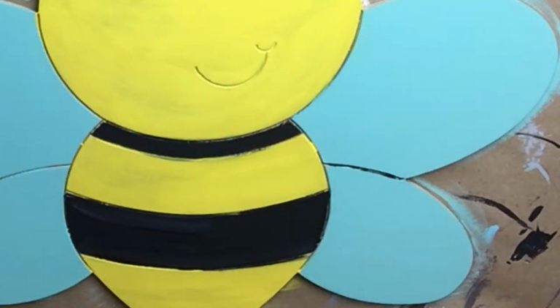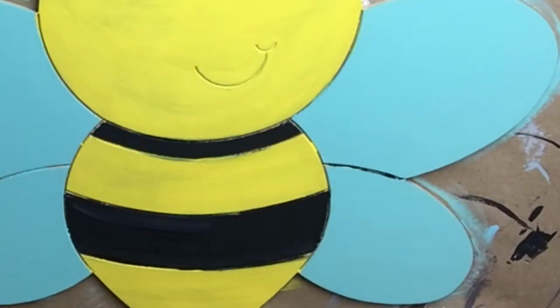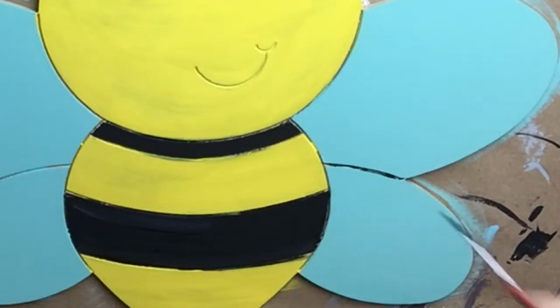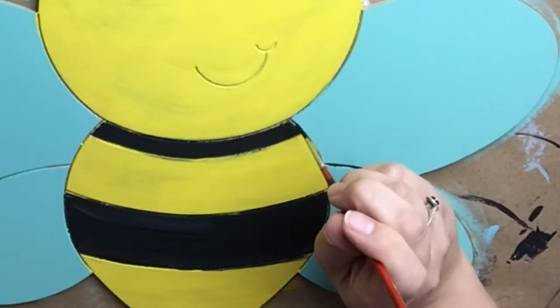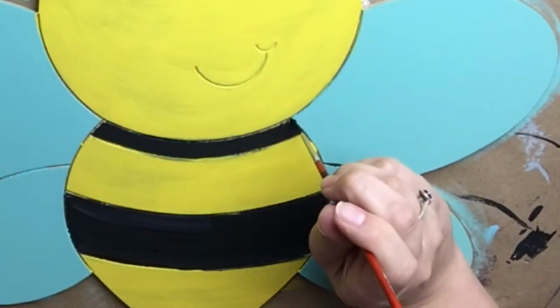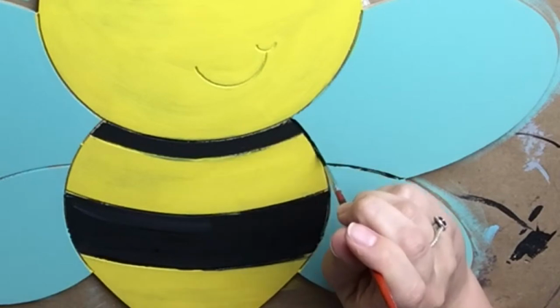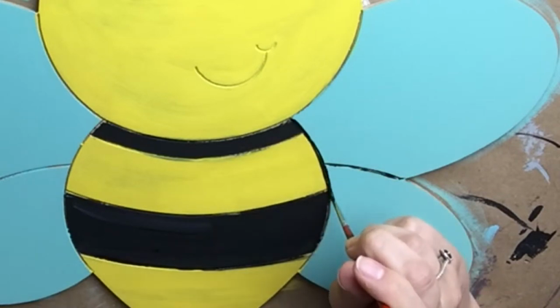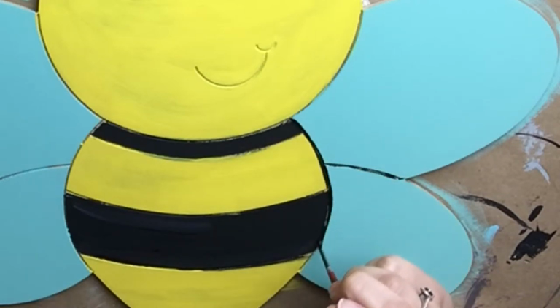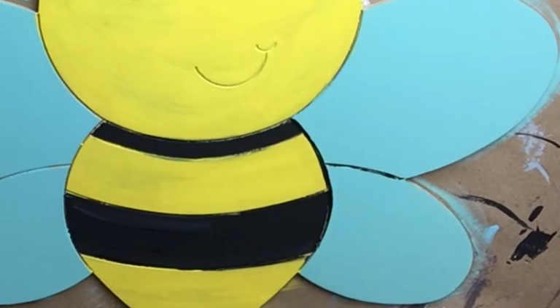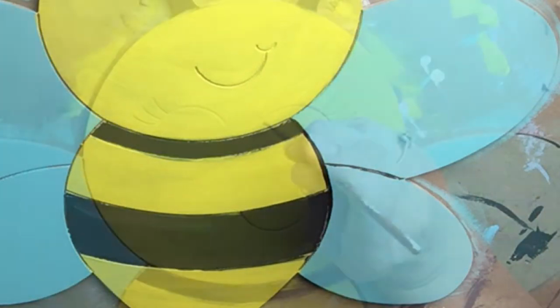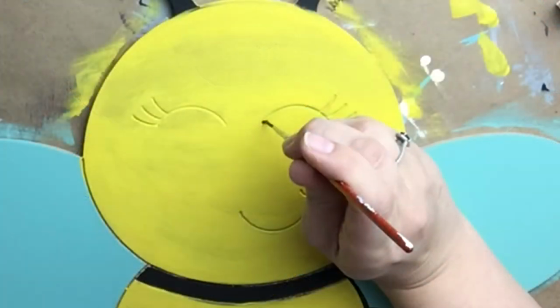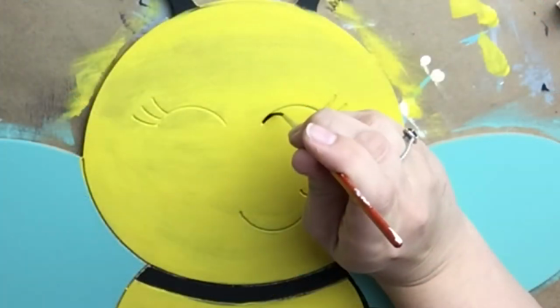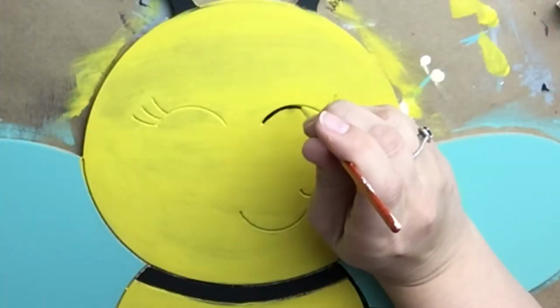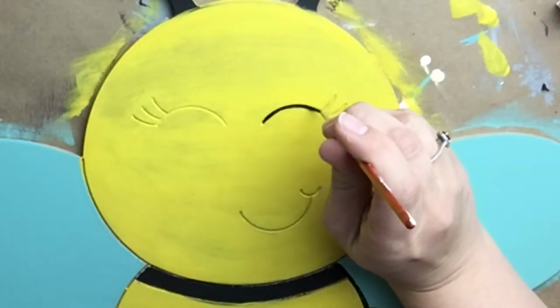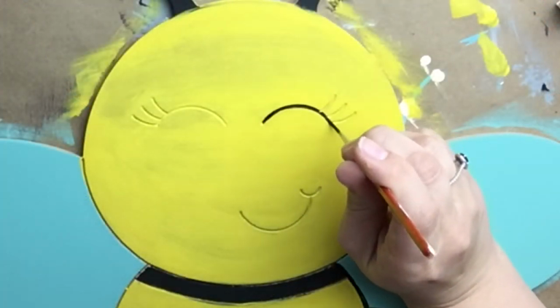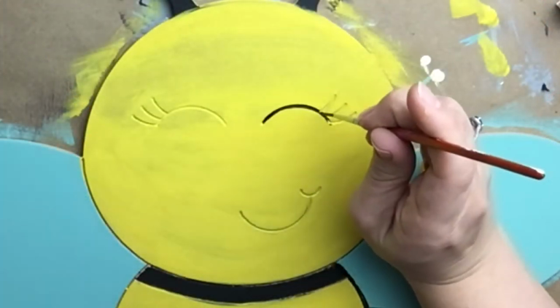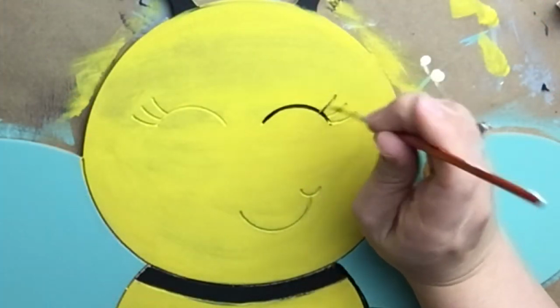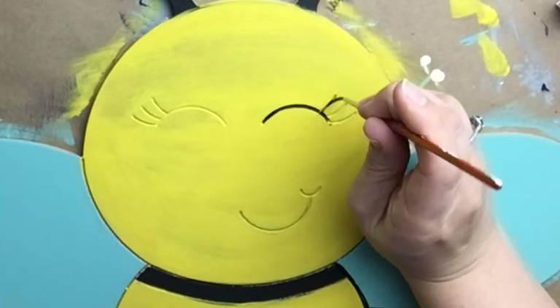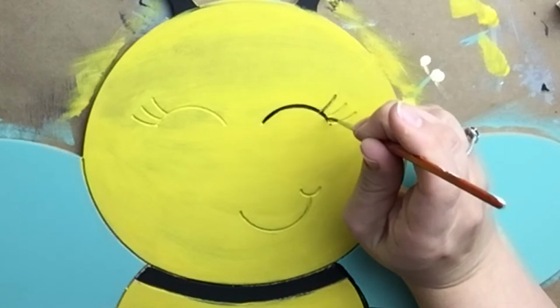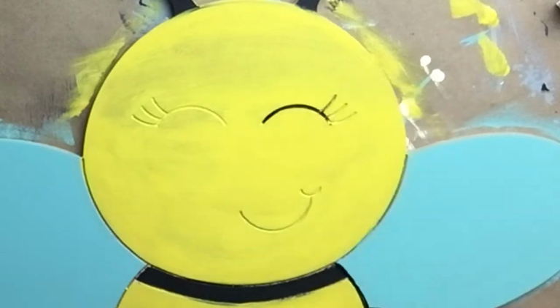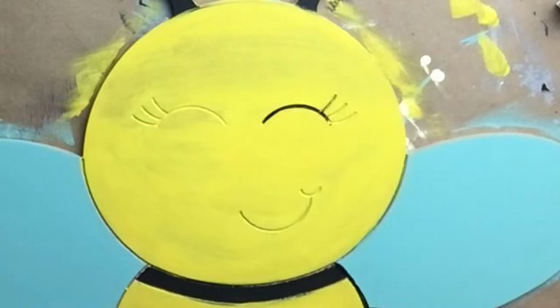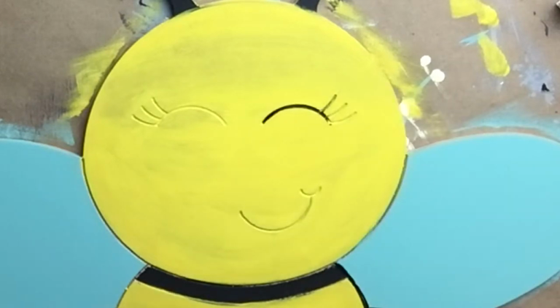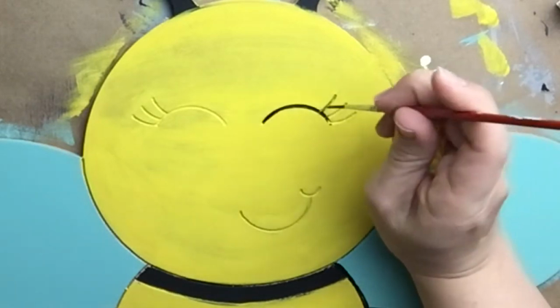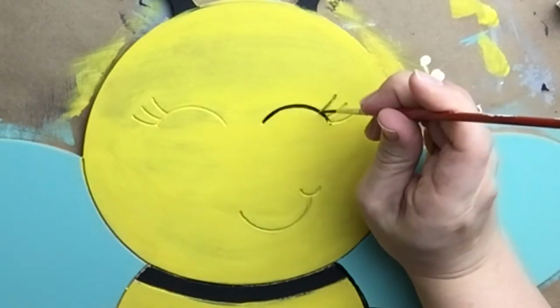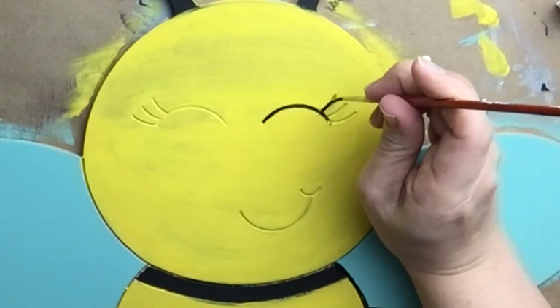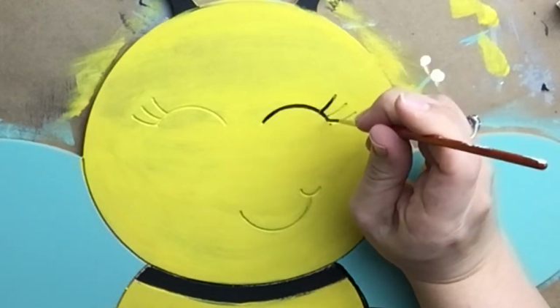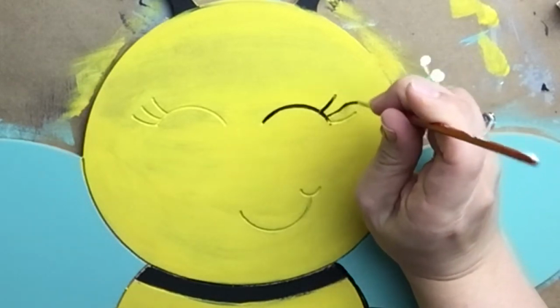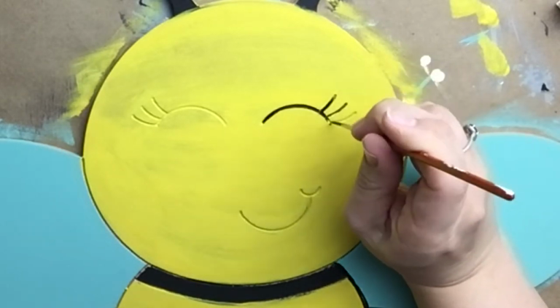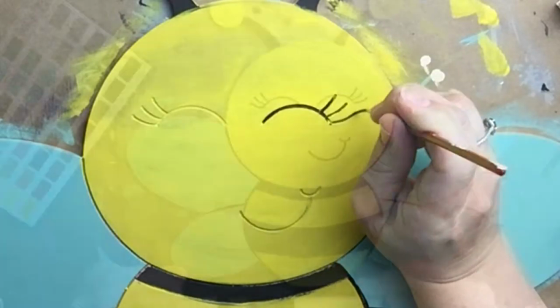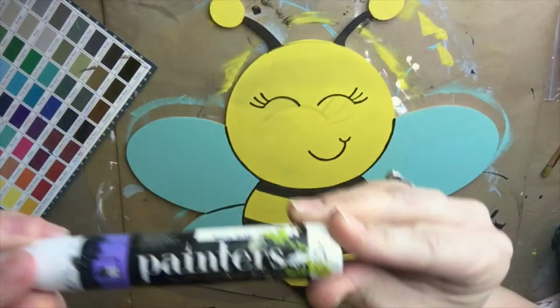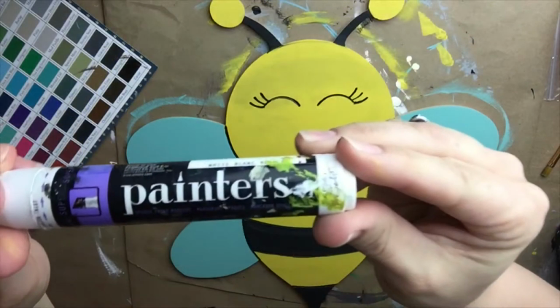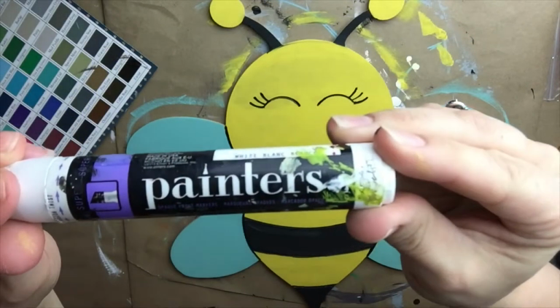Now we're going to fill in all of the lines etched into the bumblebee with black paint. I do this by slightly watering down my black paint and using a long, detailed brush.